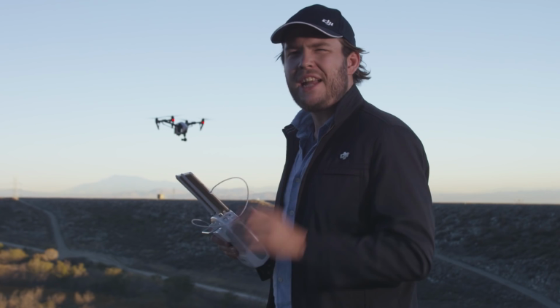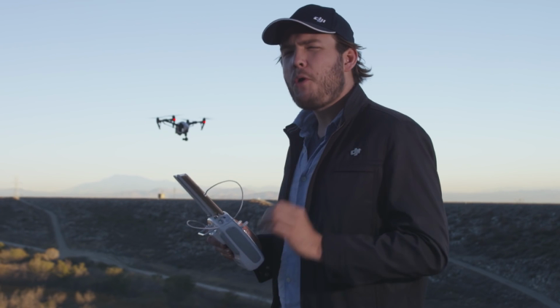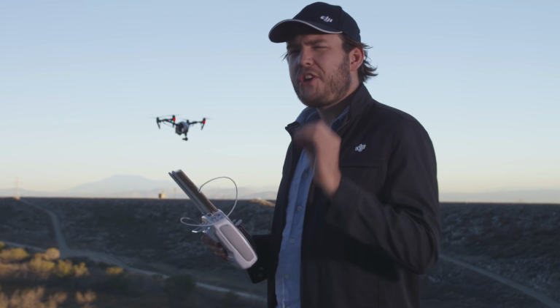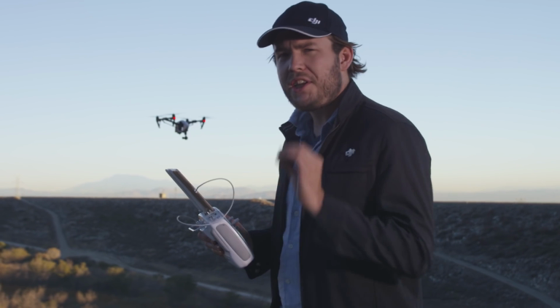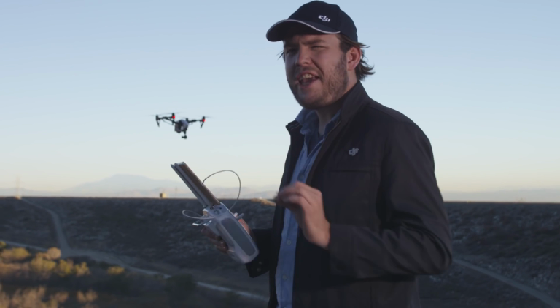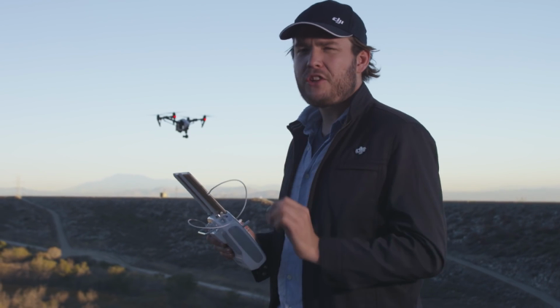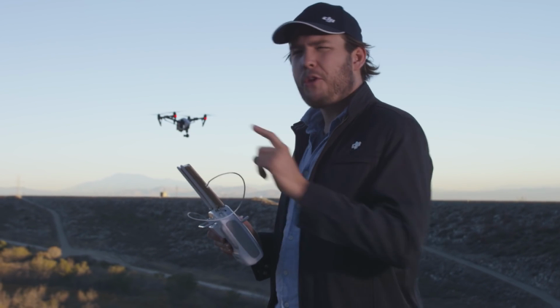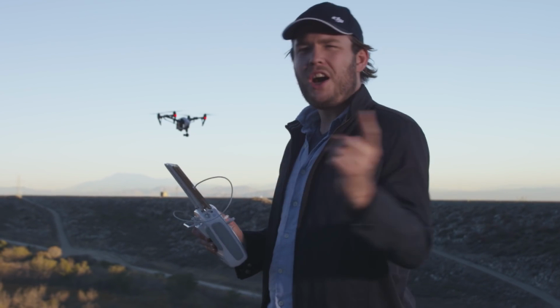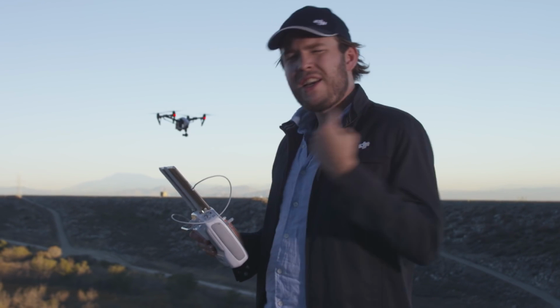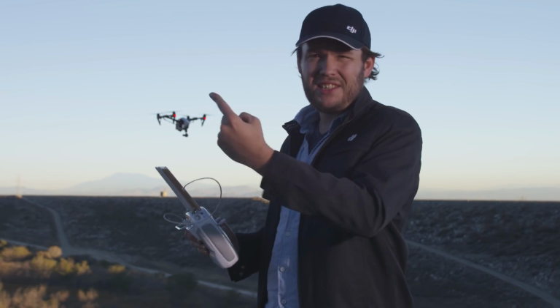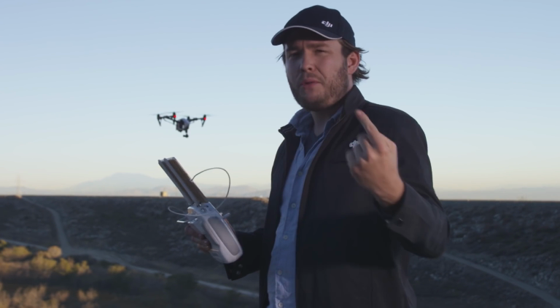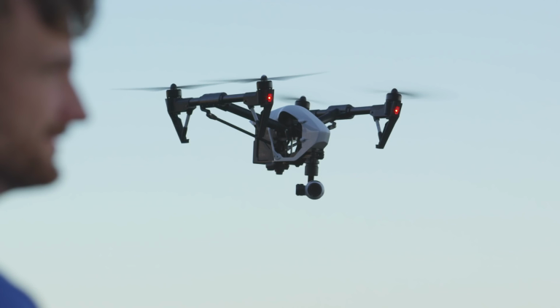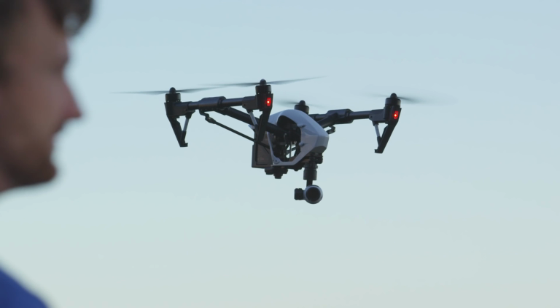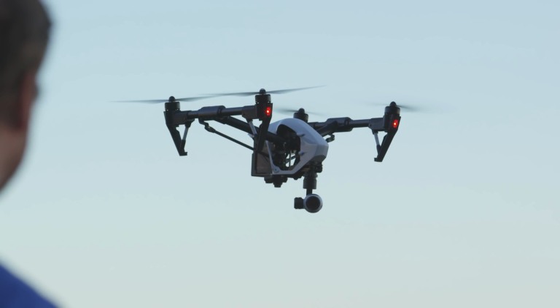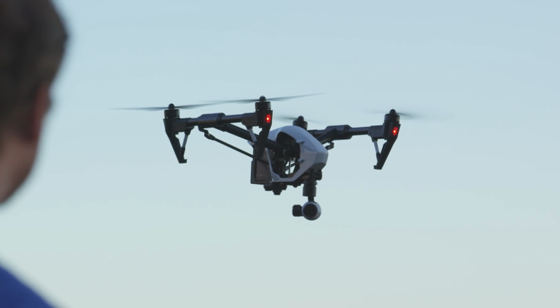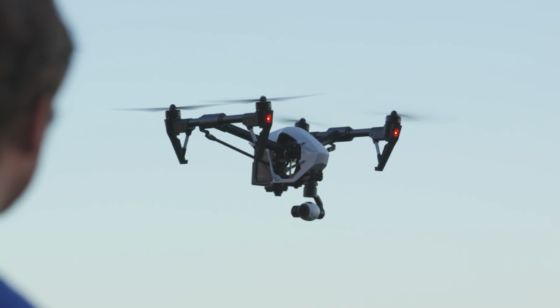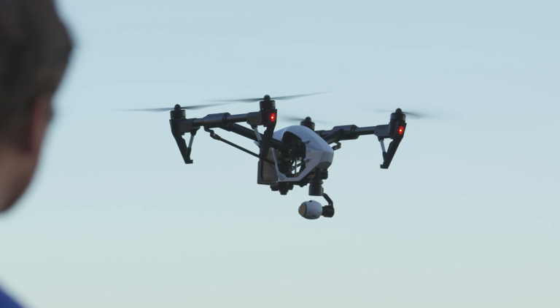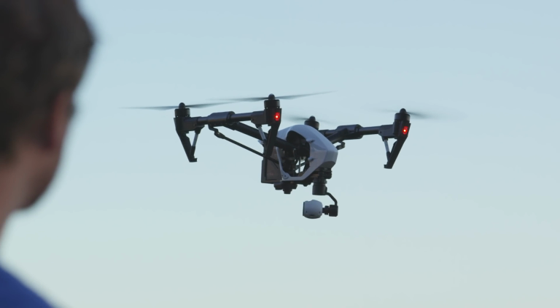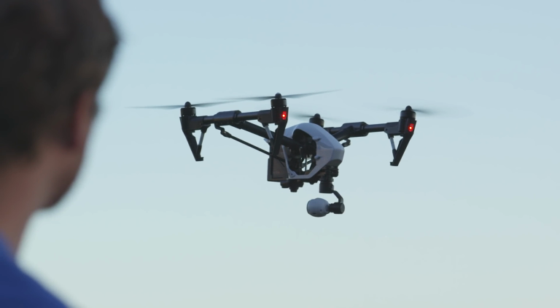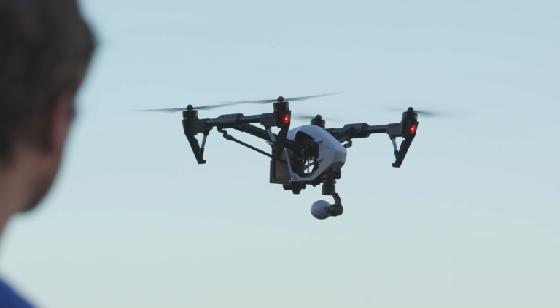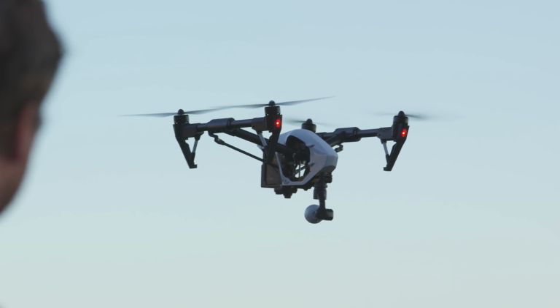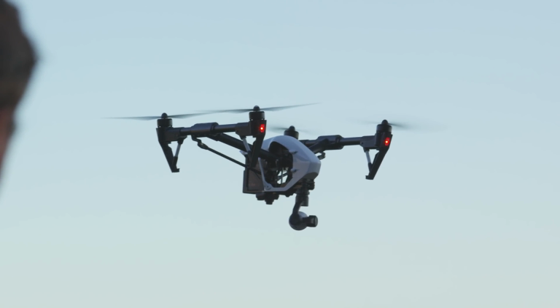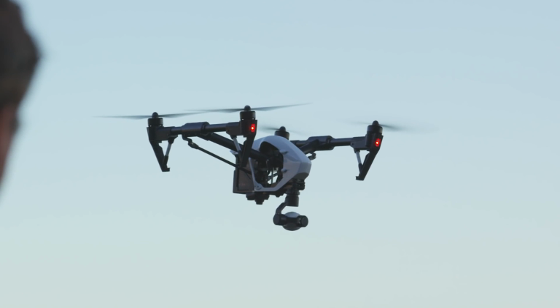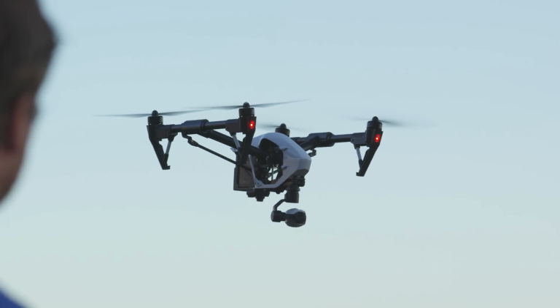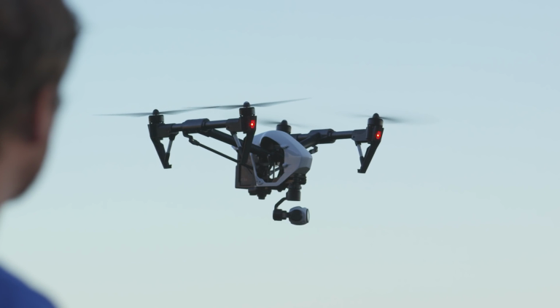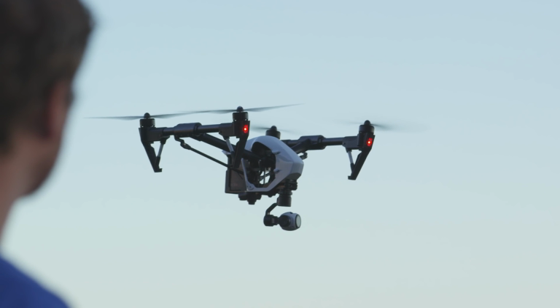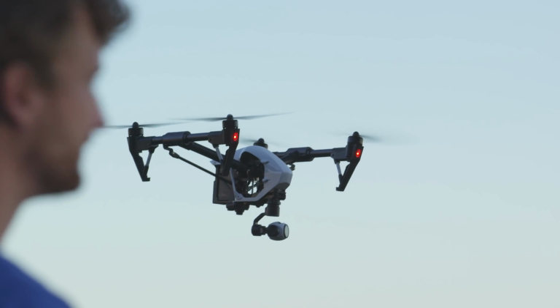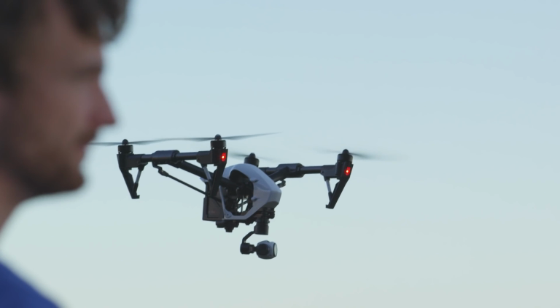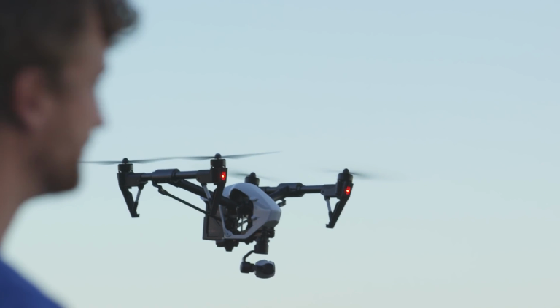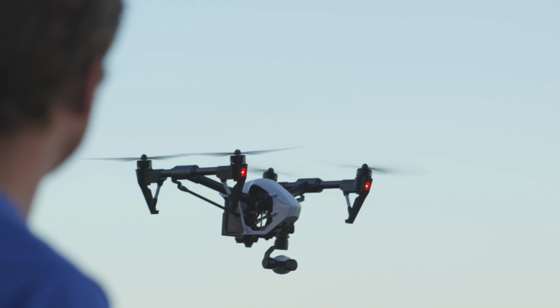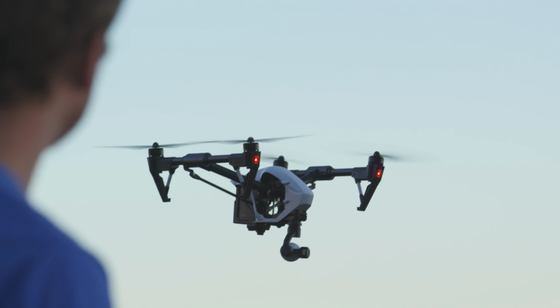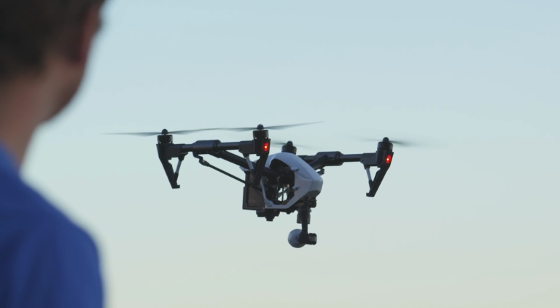It's in this mode where you can really take advantage of the 360 degree range of the camera. You can spin it all the way around to the right and all the way around to the left.